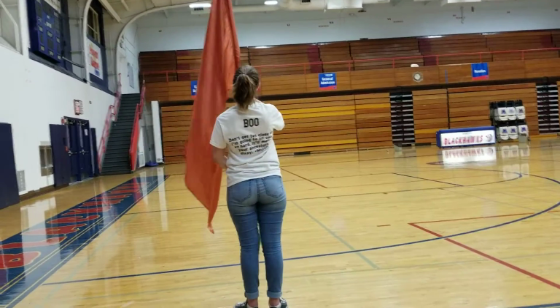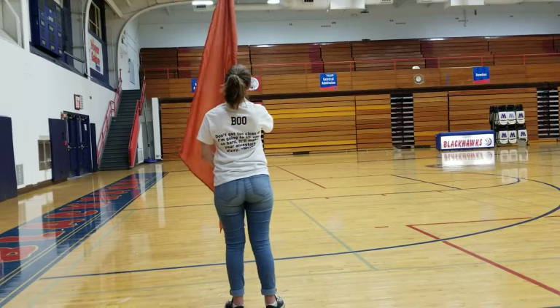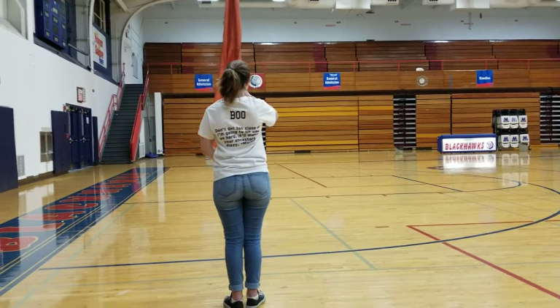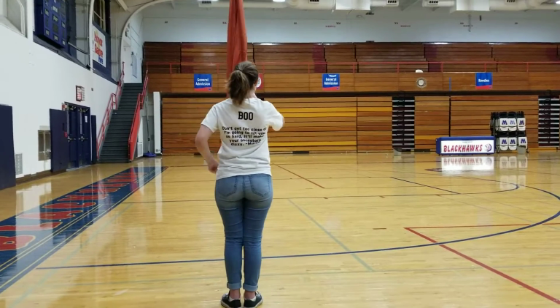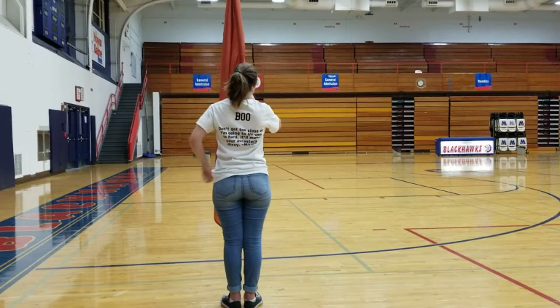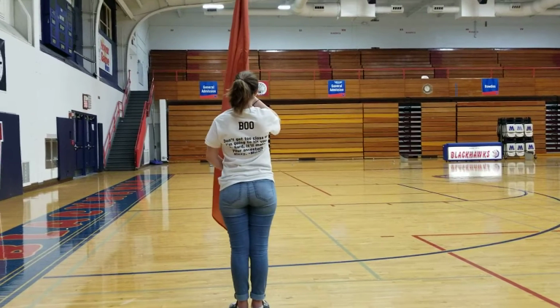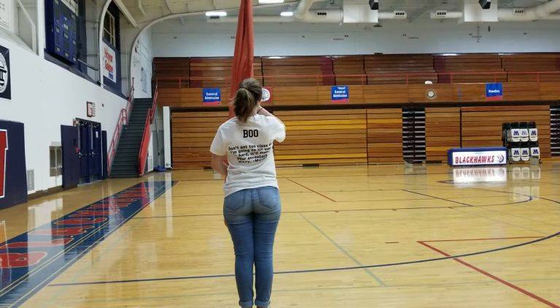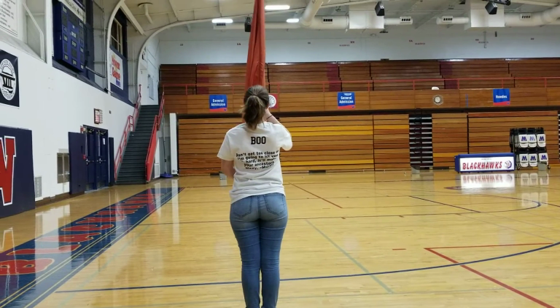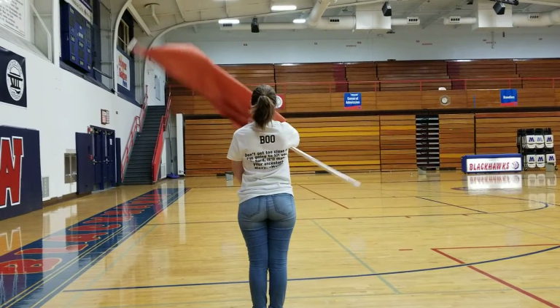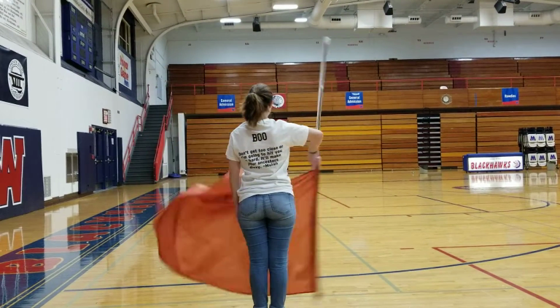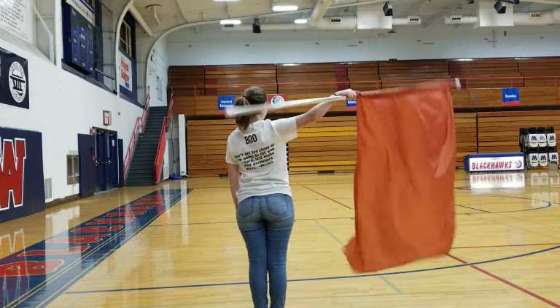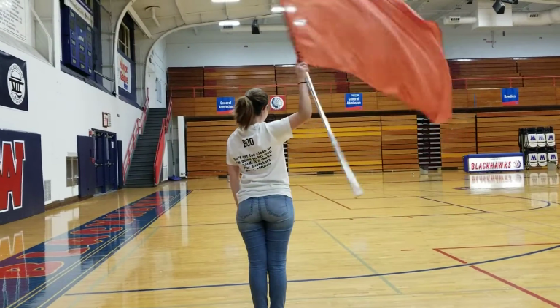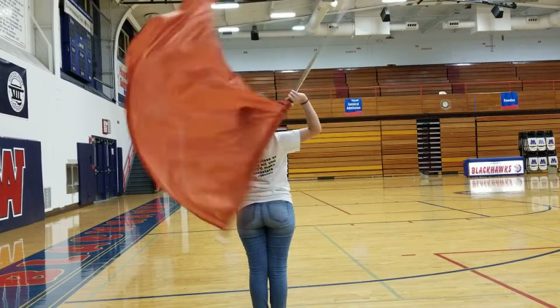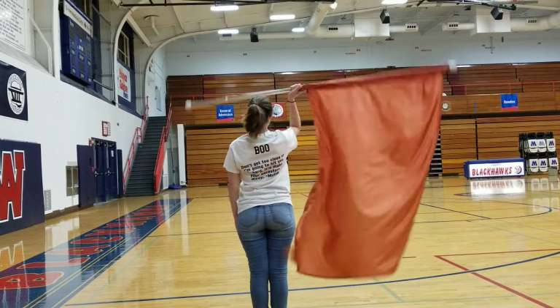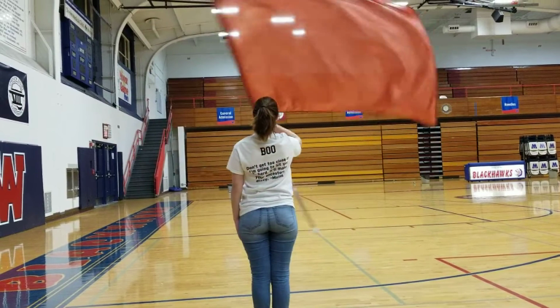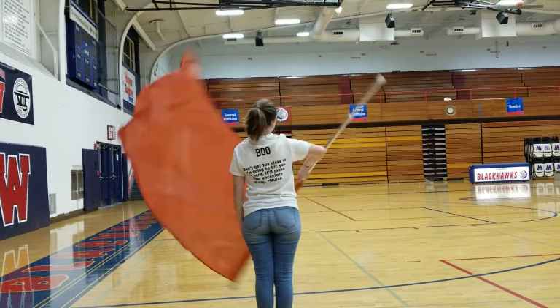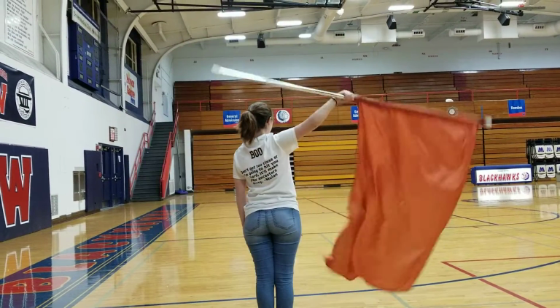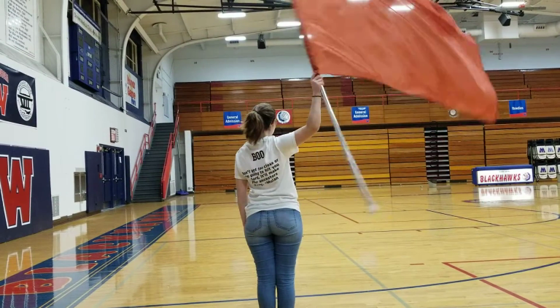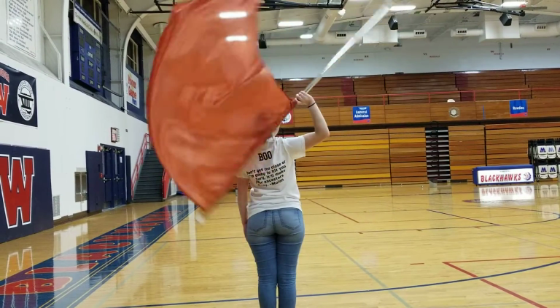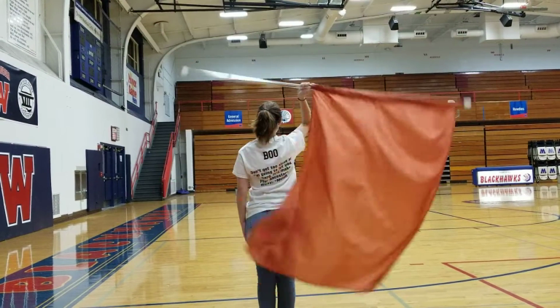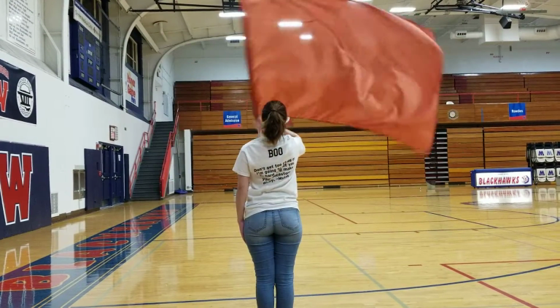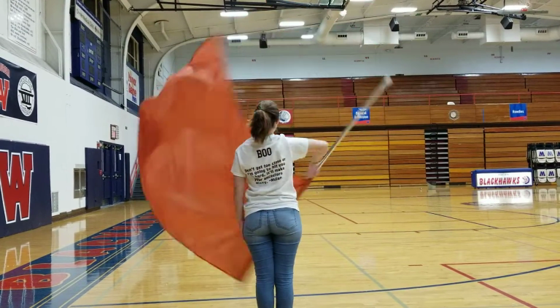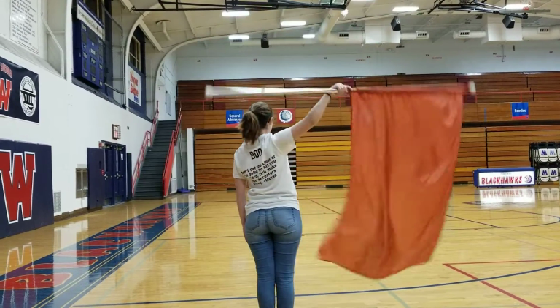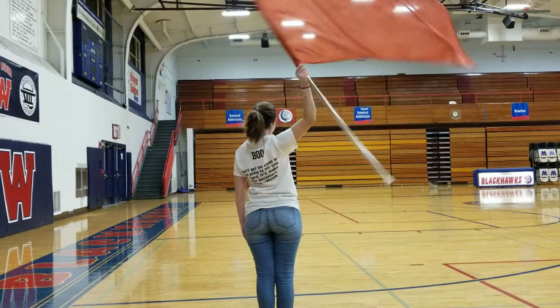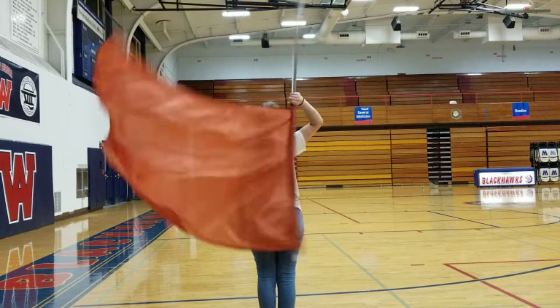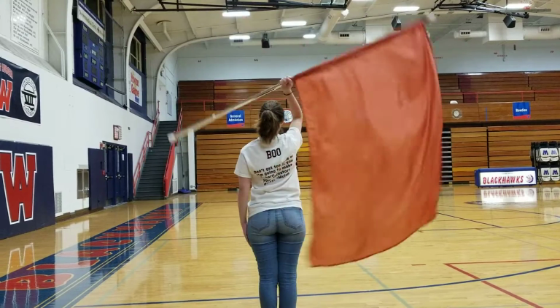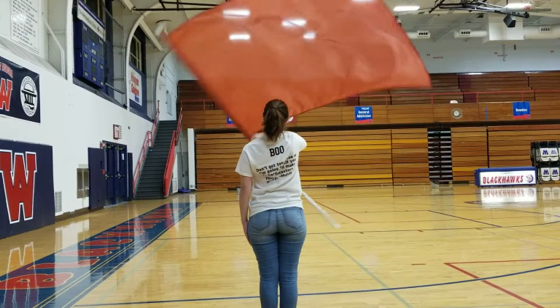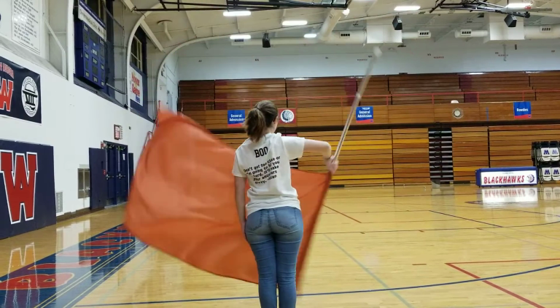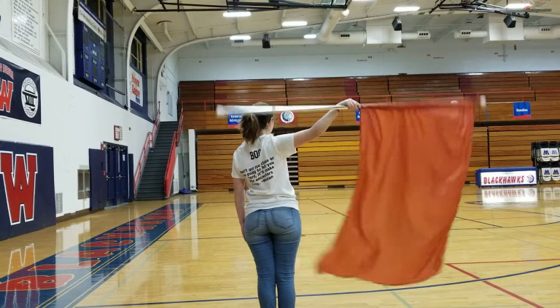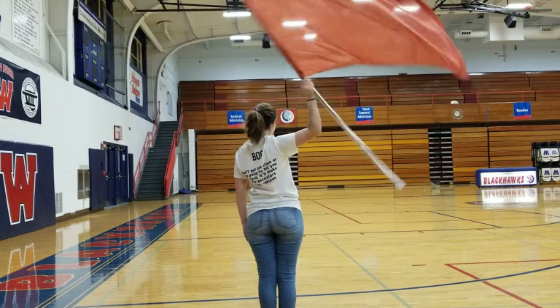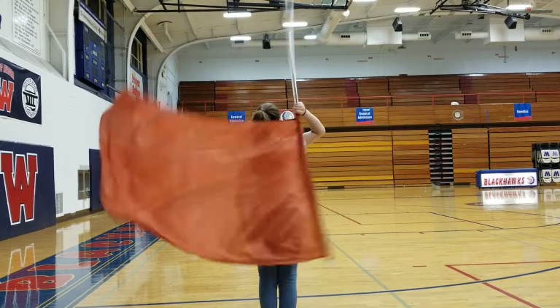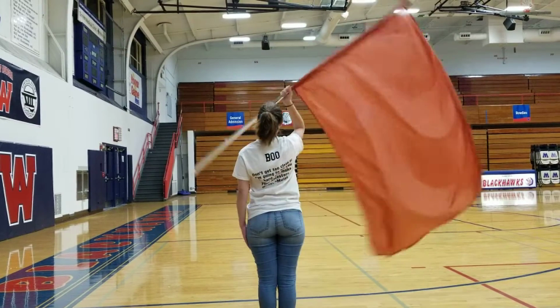You want to start to right. Five, six, seven, eight, one, two, three, four, five, six, seven, eight. One, two, three, four, five, six, seven, eight.